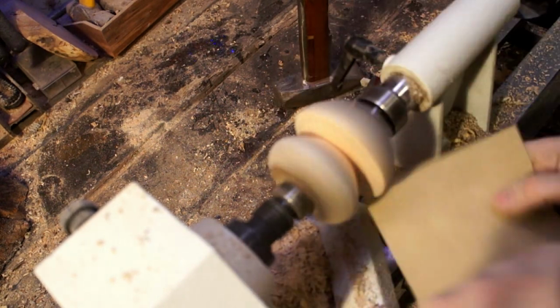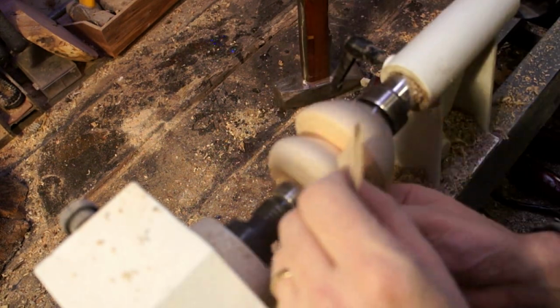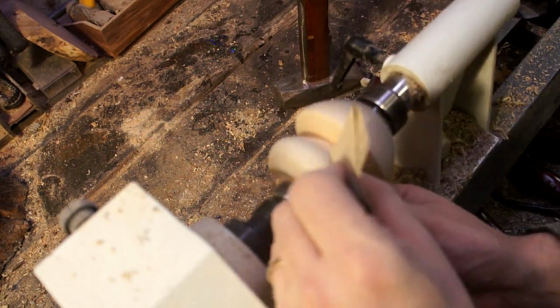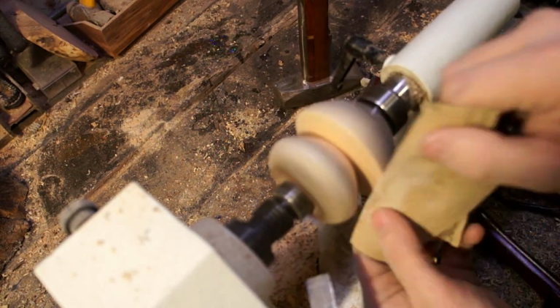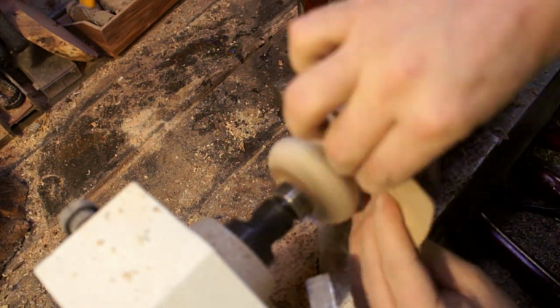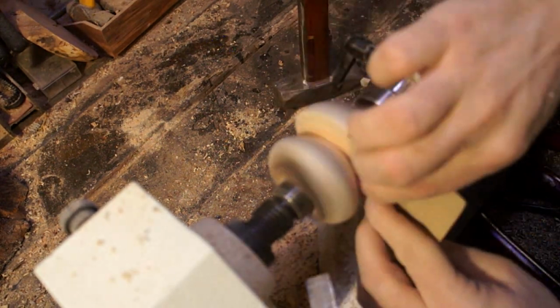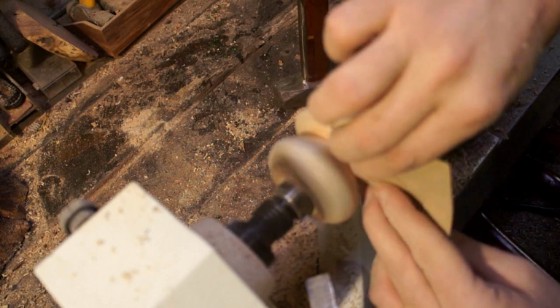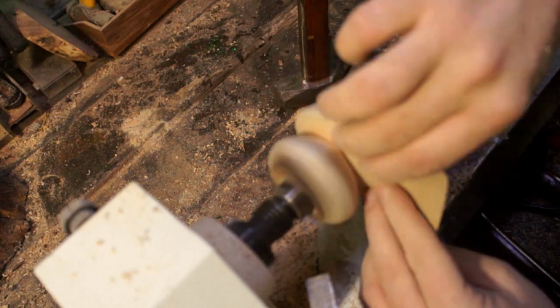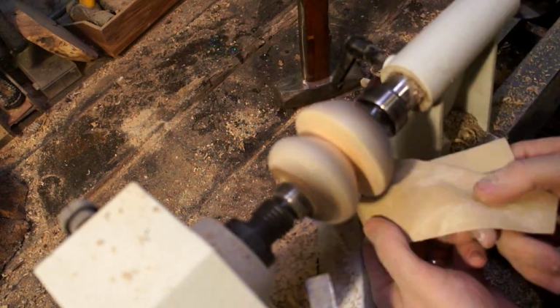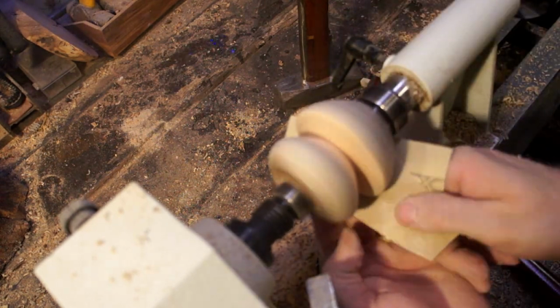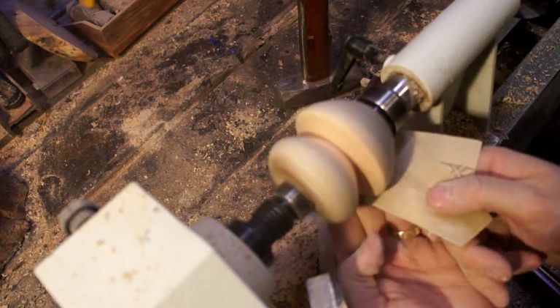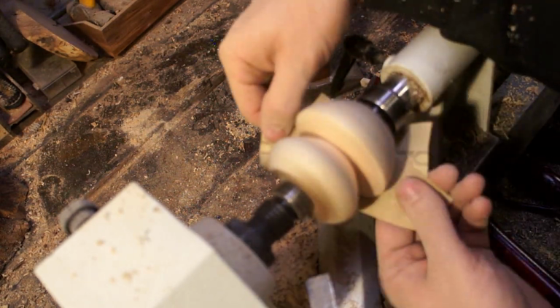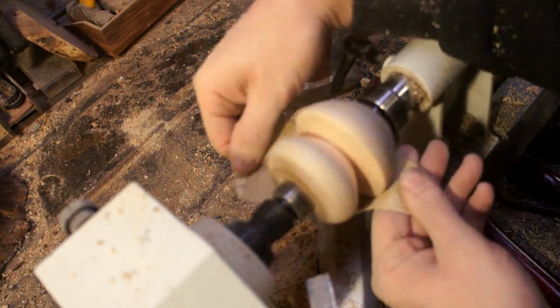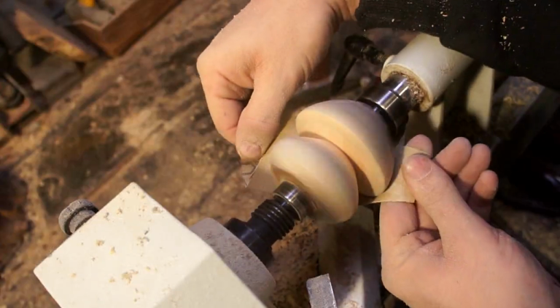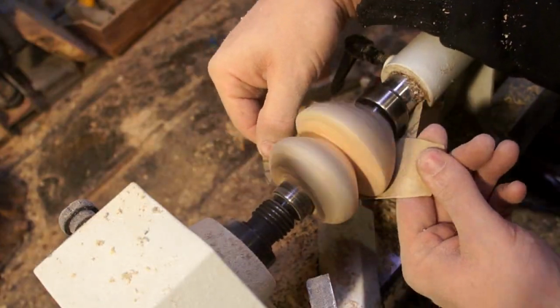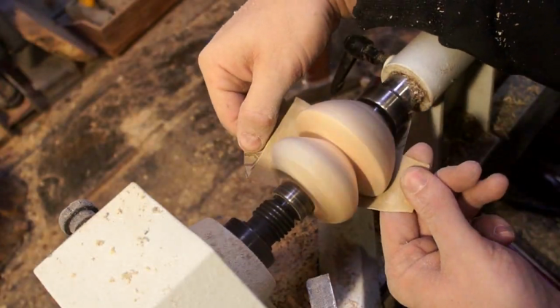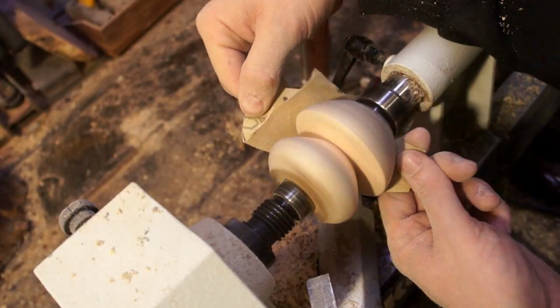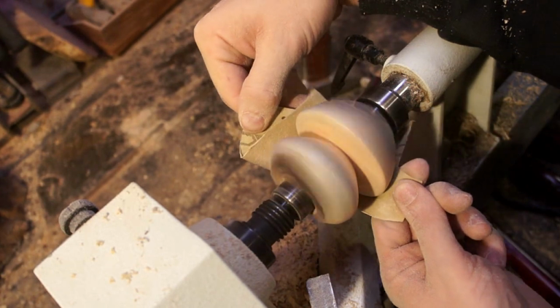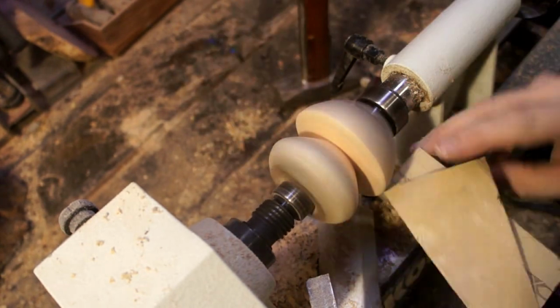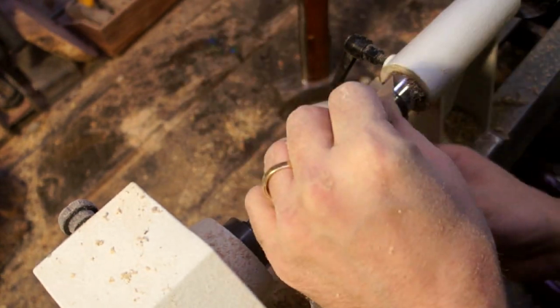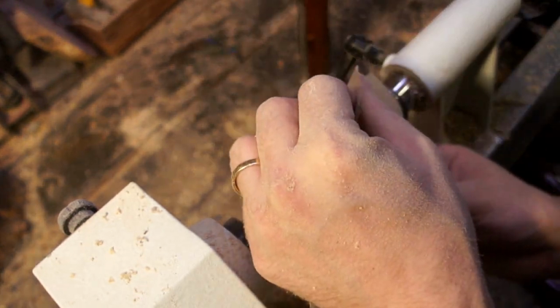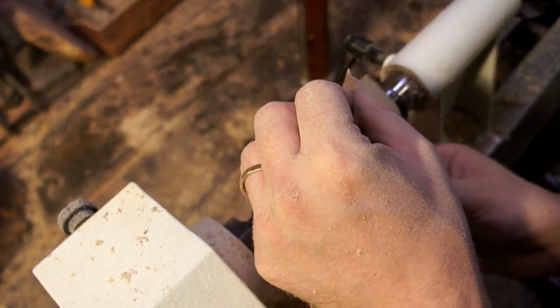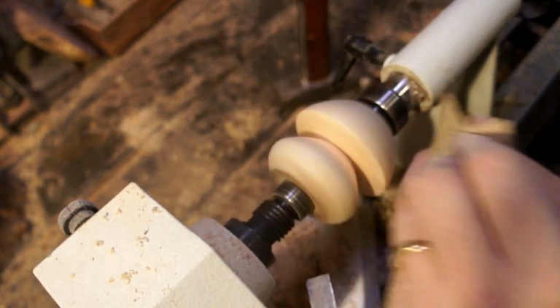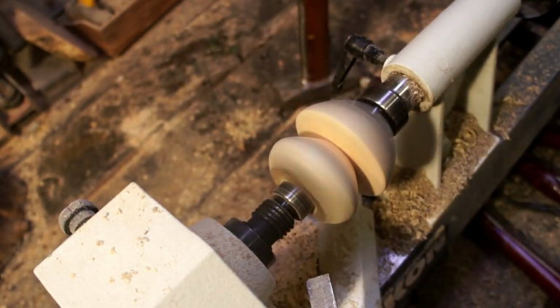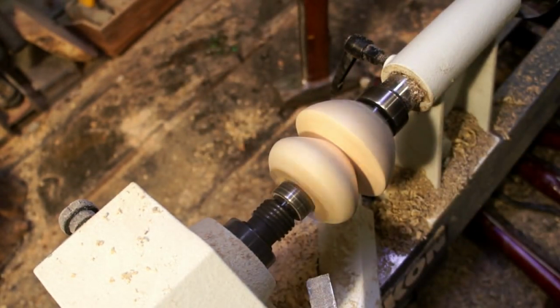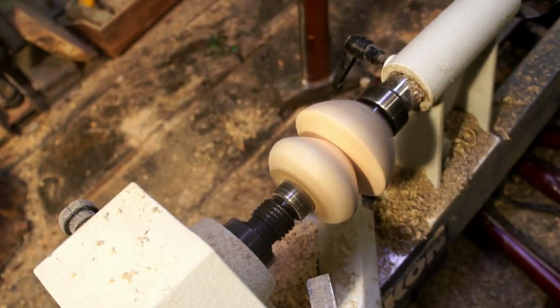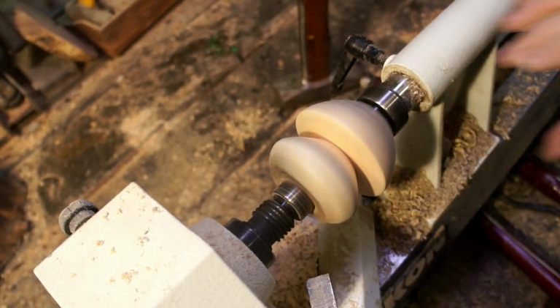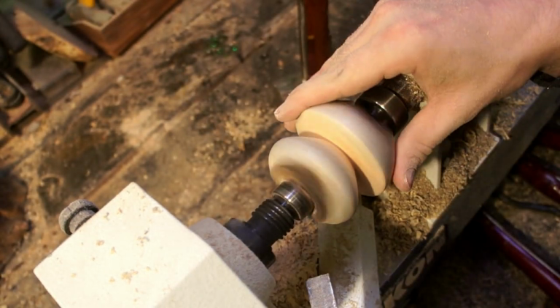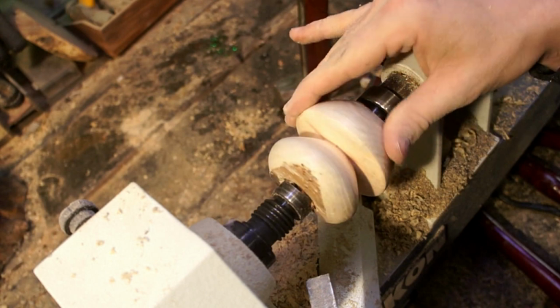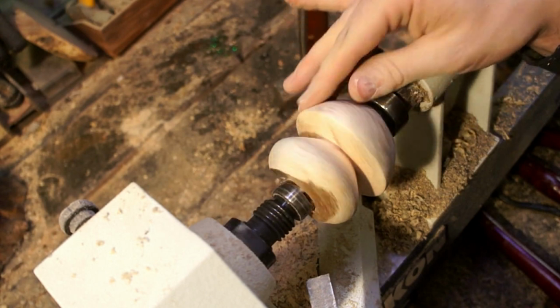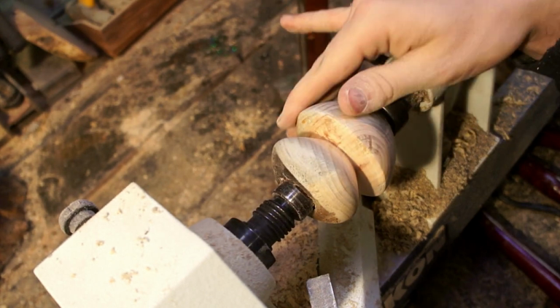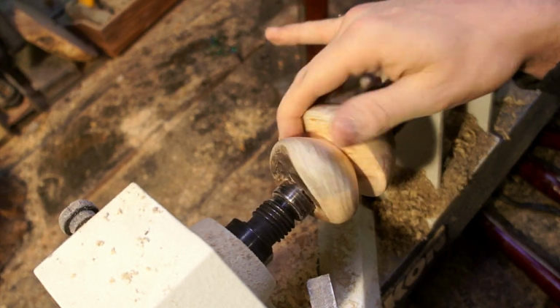Since I don't have my technique perfected with the chisels, I came back in with some sandpaper to get the surface finish good. Before I went on to my finish I went through 80 grit, 120, and 220 to get it relatively smooth before I started applying it.